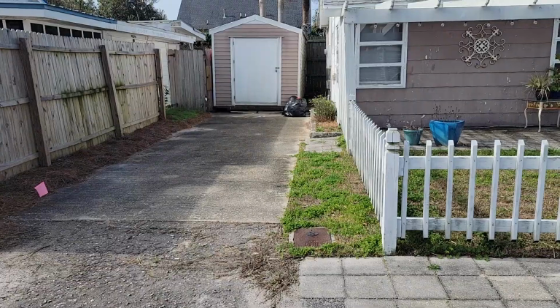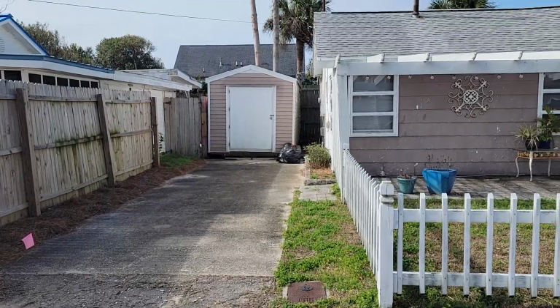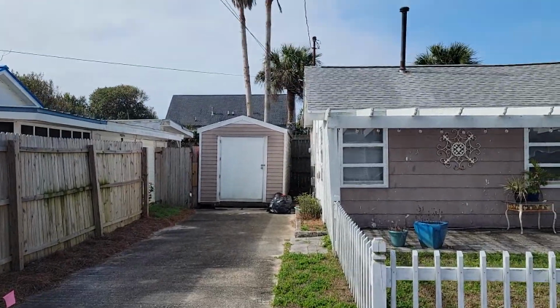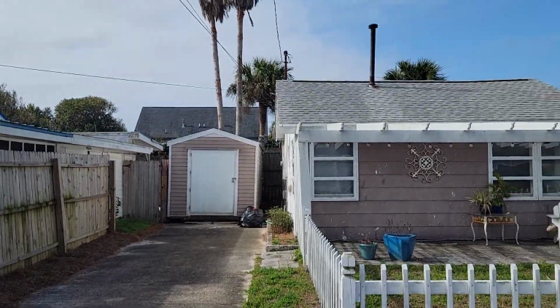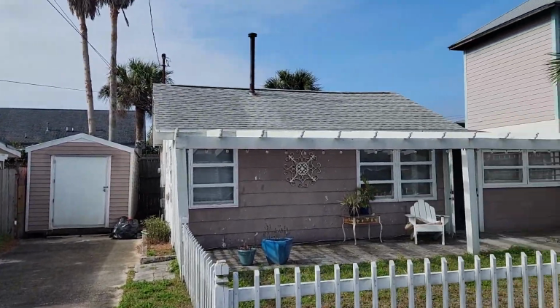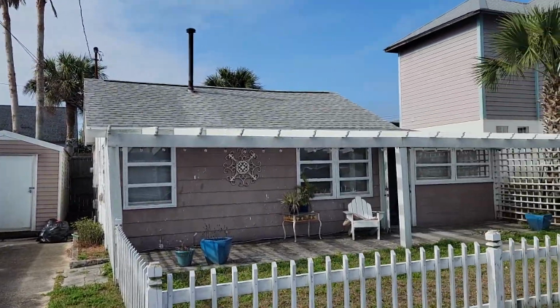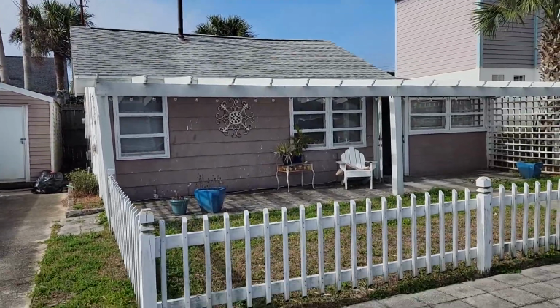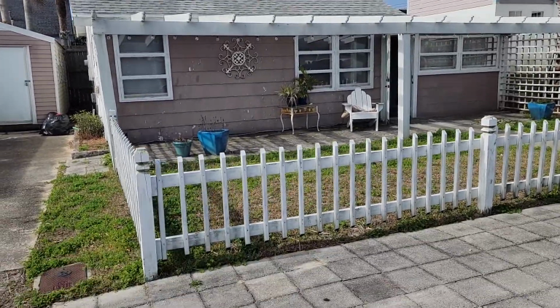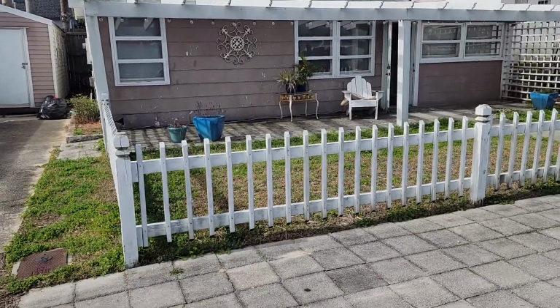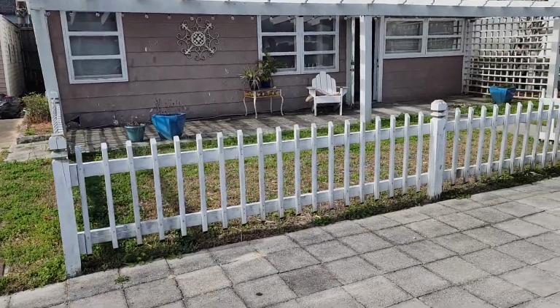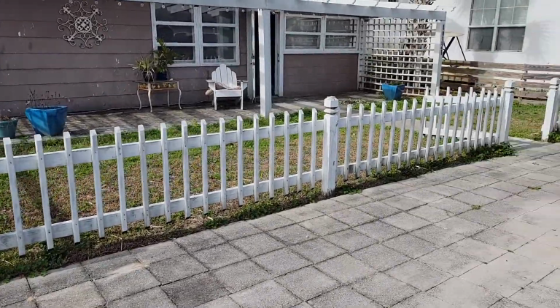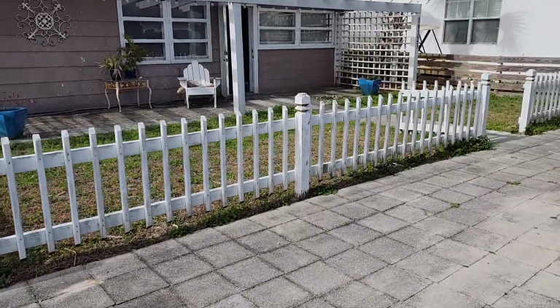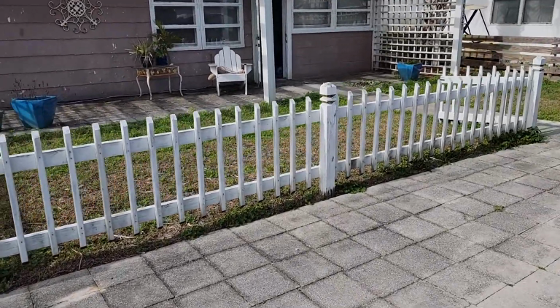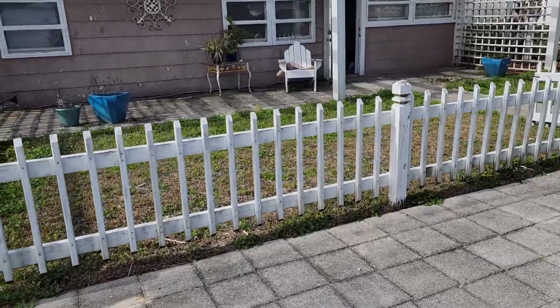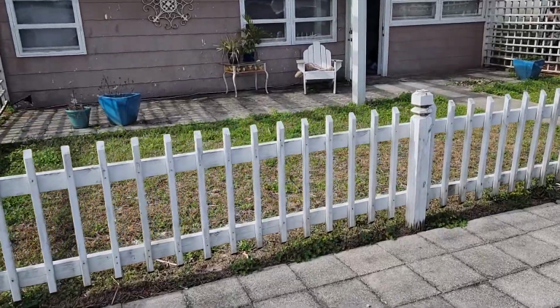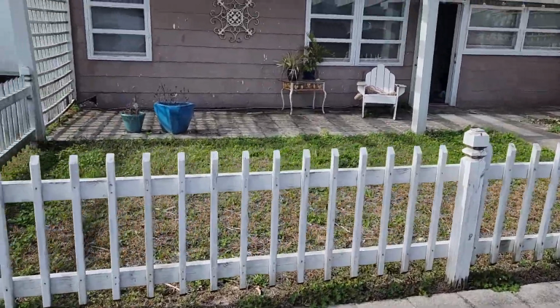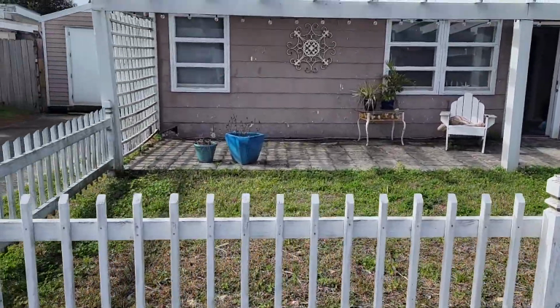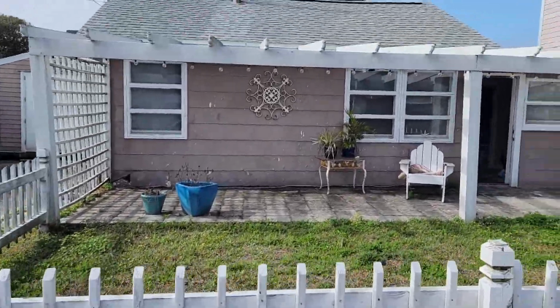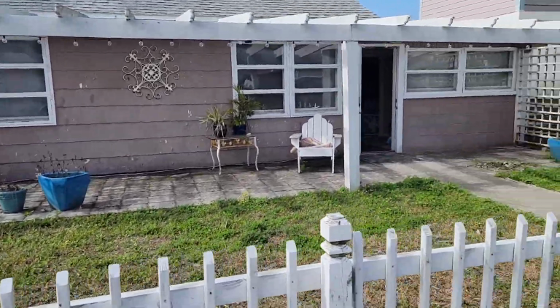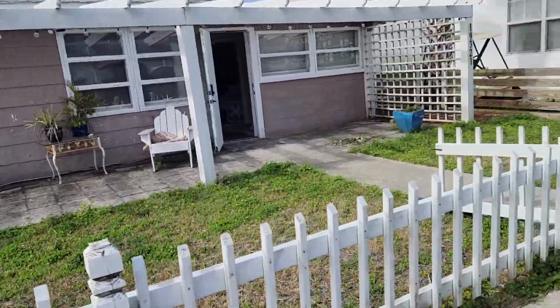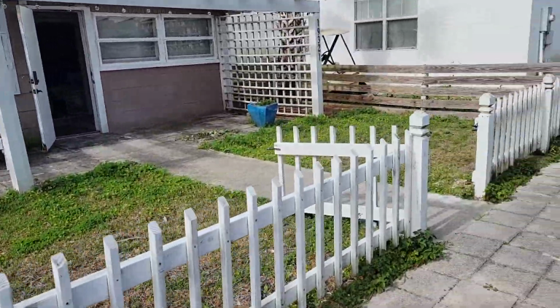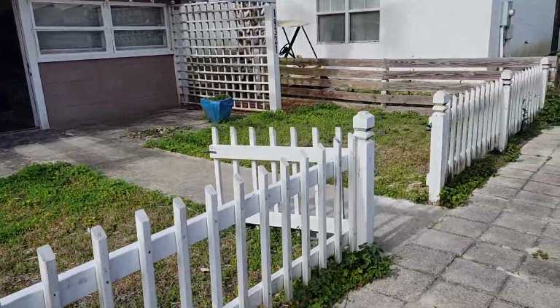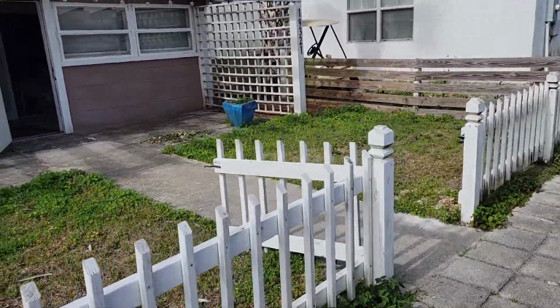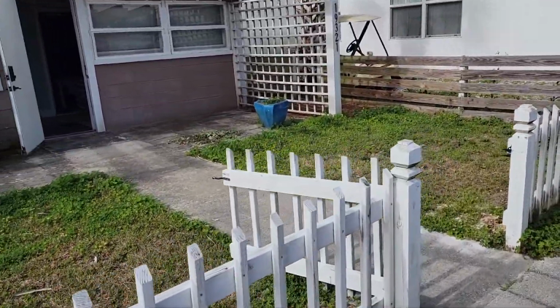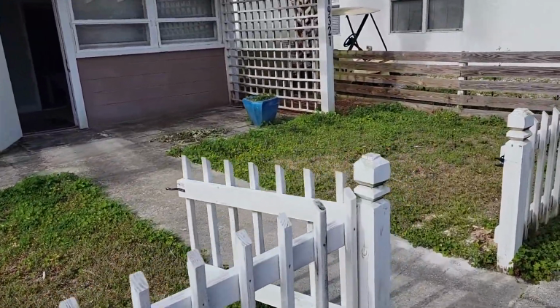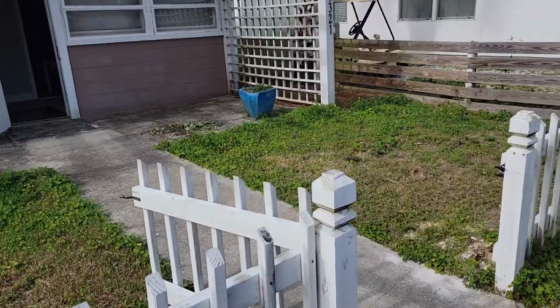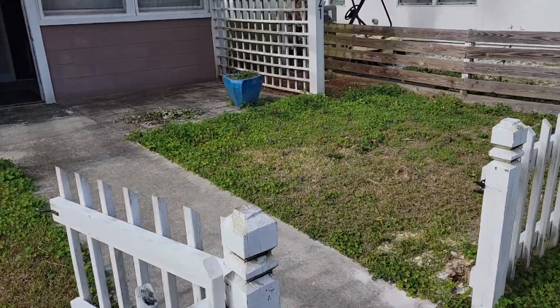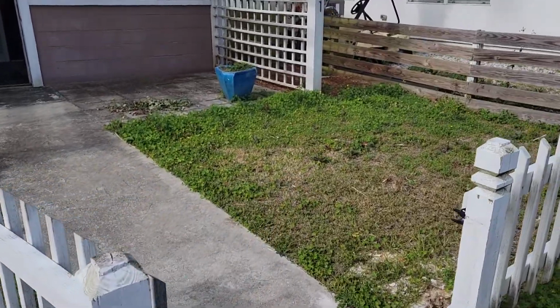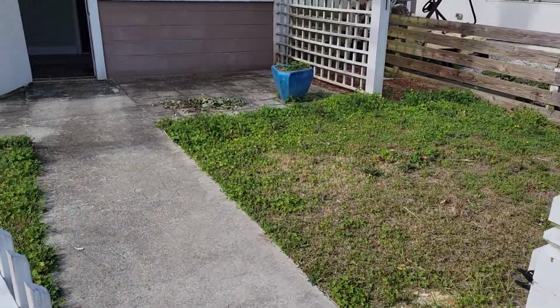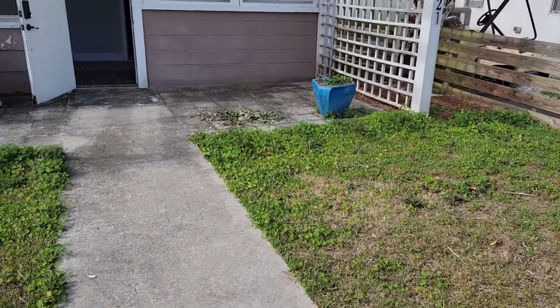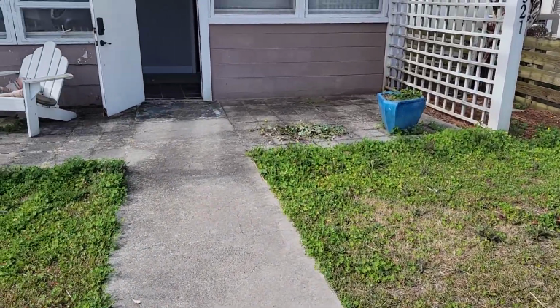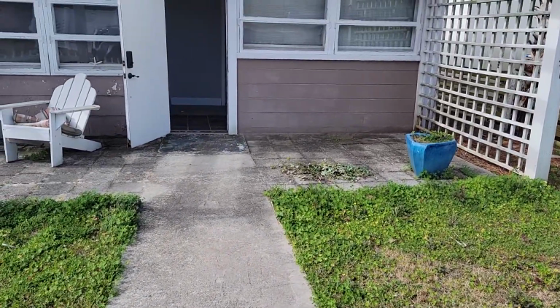Today is March the 7th, 2022, and we forgot to take our before video before we started anything. So everybody laughed. This picture — this house looked really cute in the pictures and it's a mess.